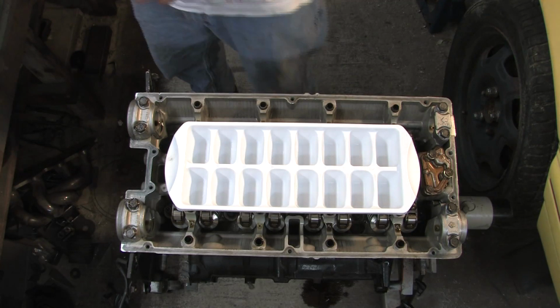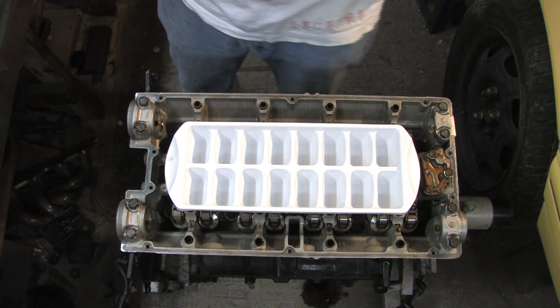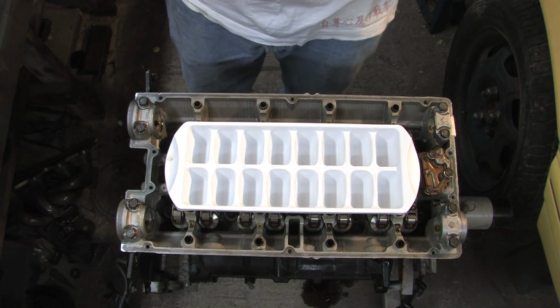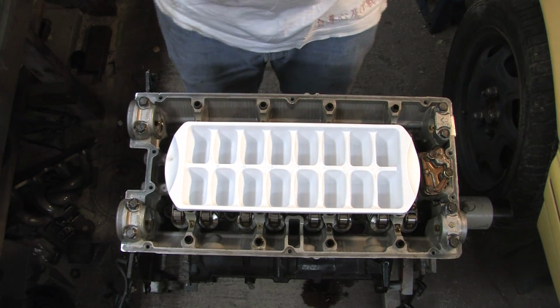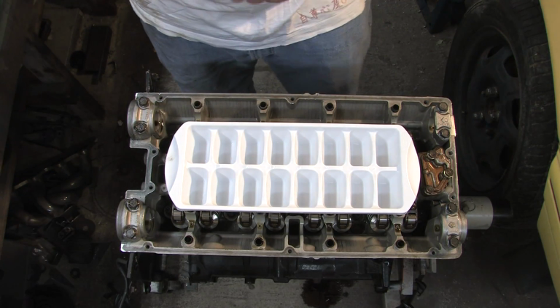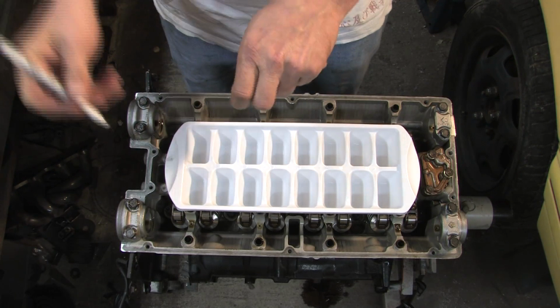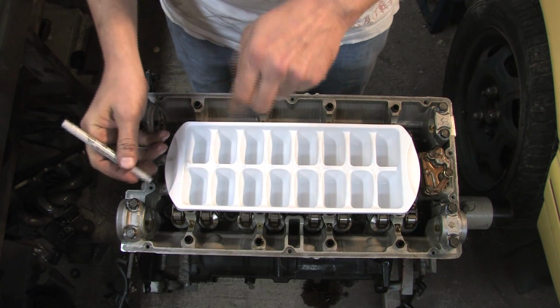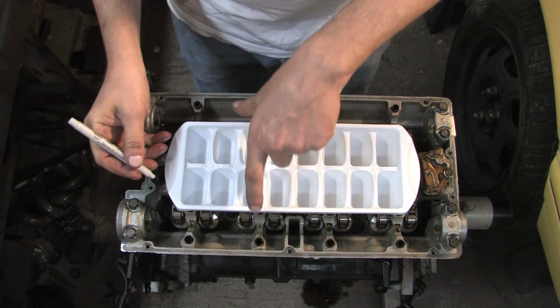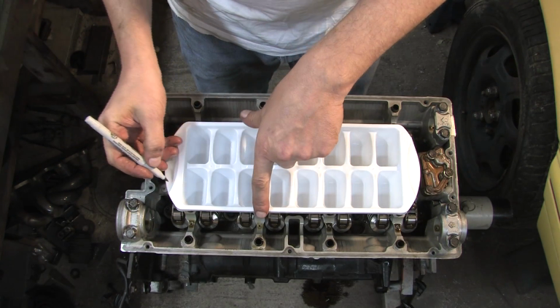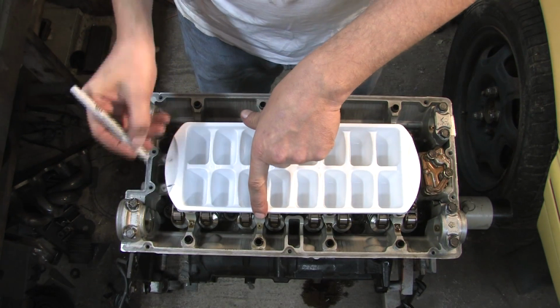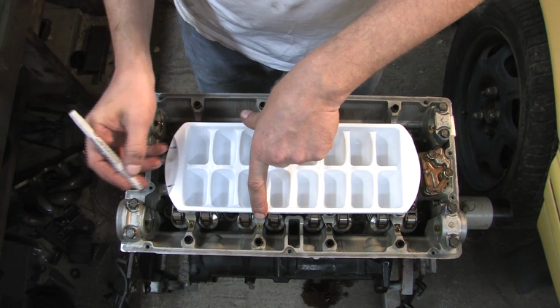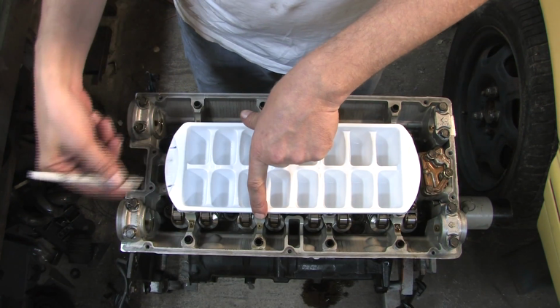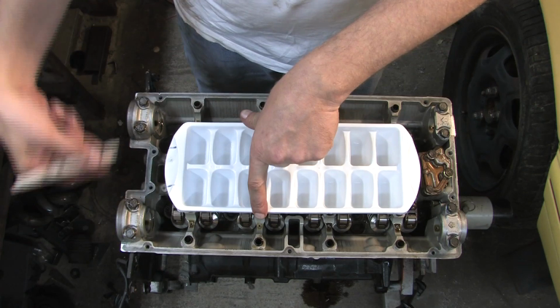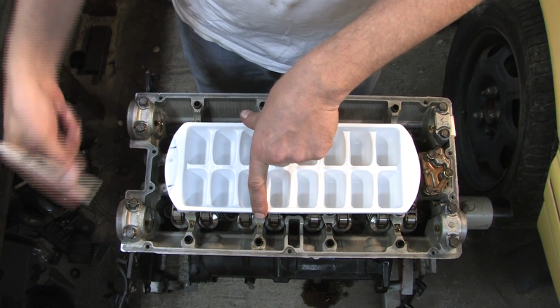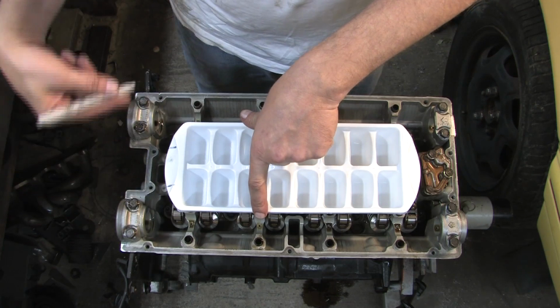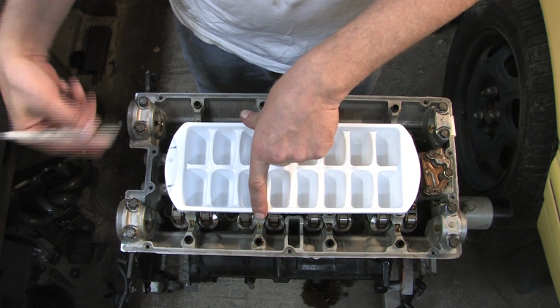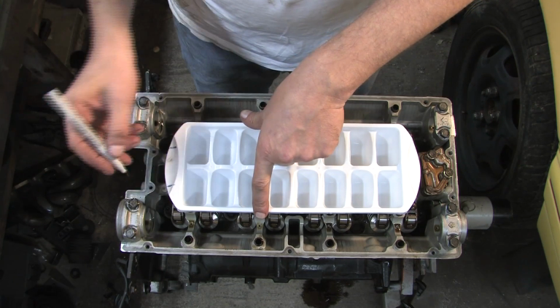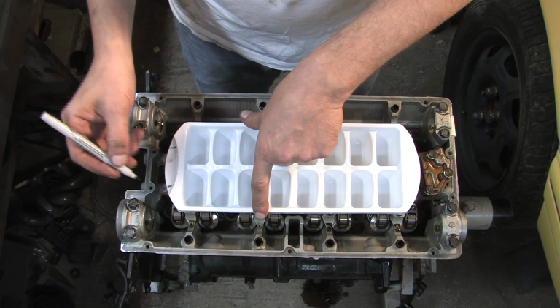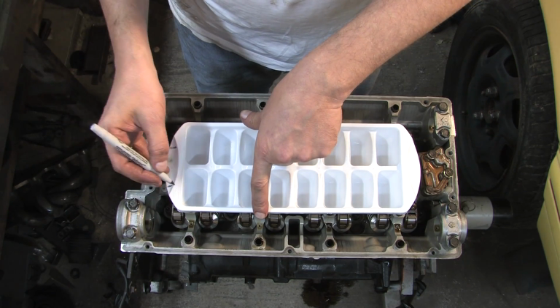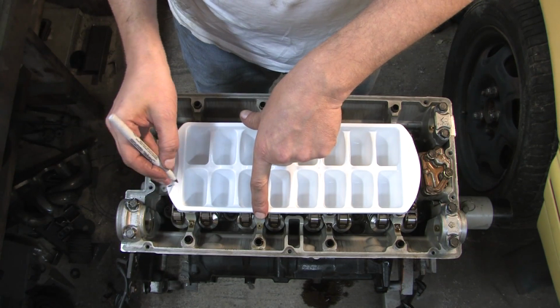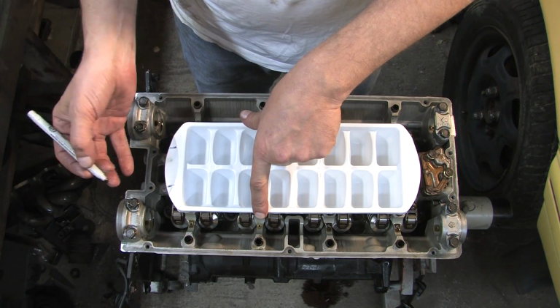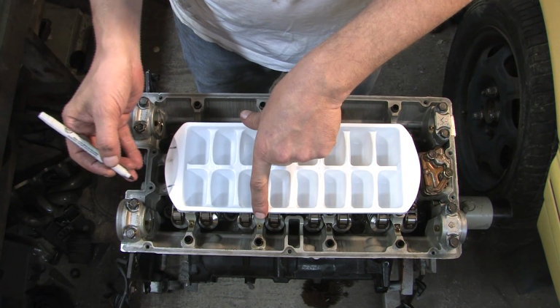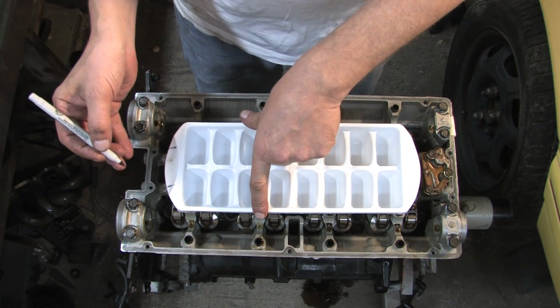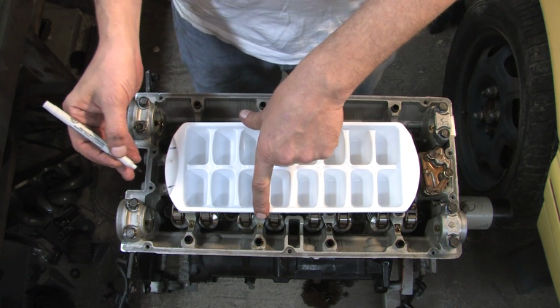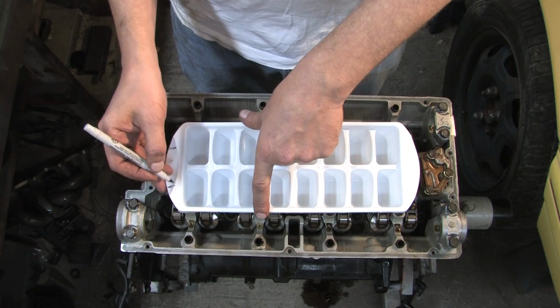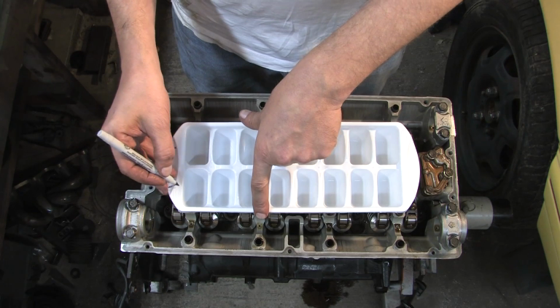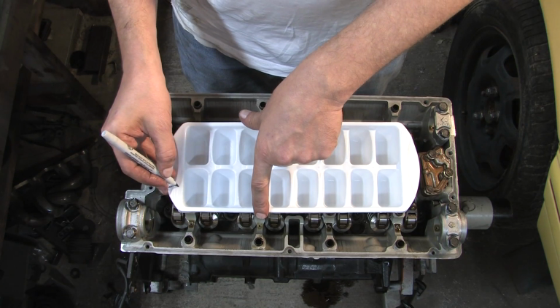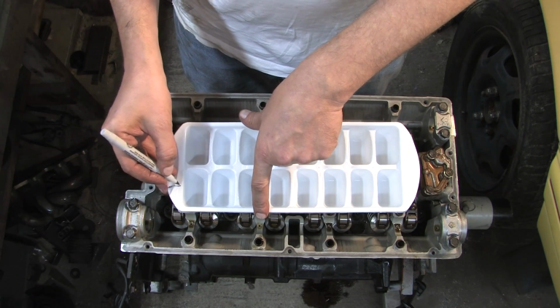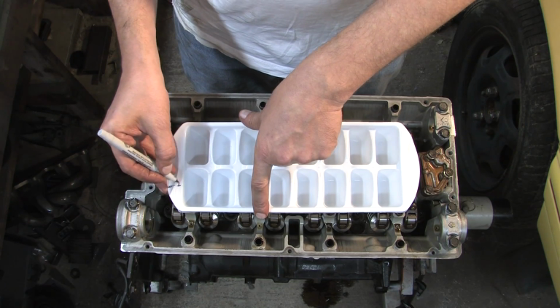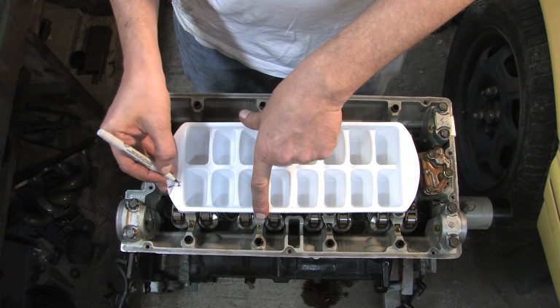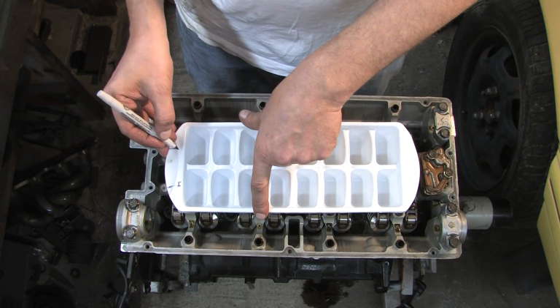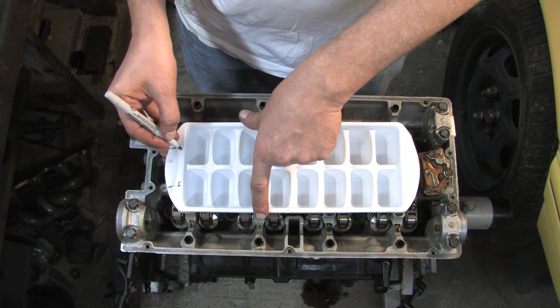Ice cube trays — really? Yep, really. So I'm going to mark the side of the ice cube tray that the cam gears went on, and just in case I forget, I'm going to mark them intake and exhaust.